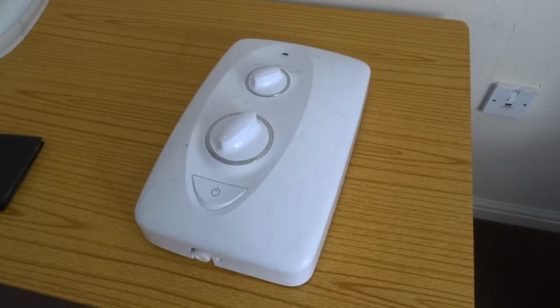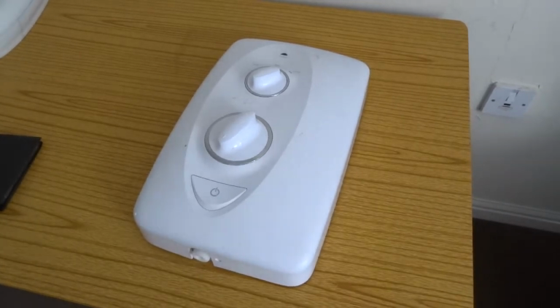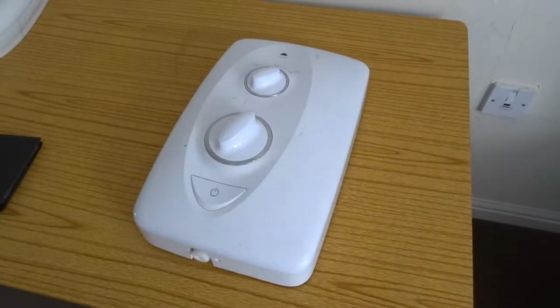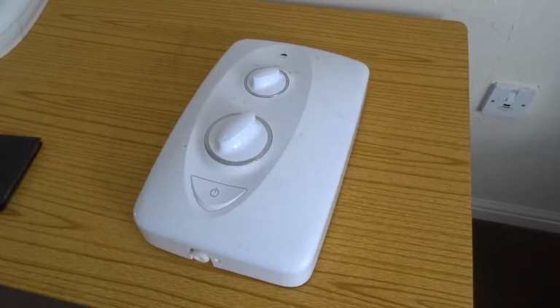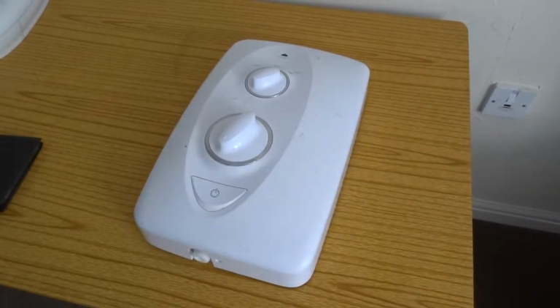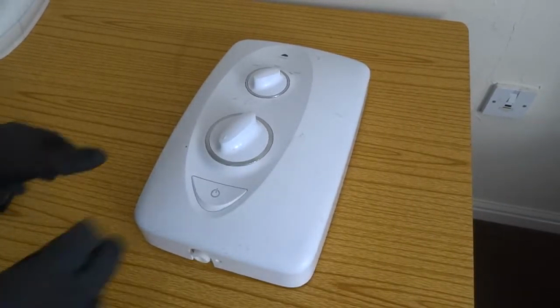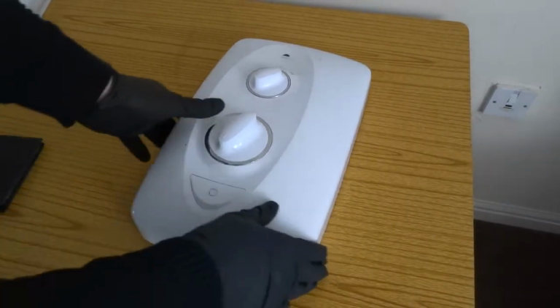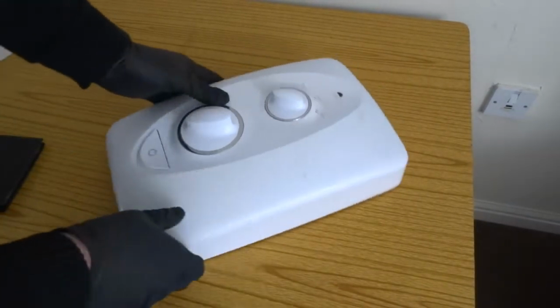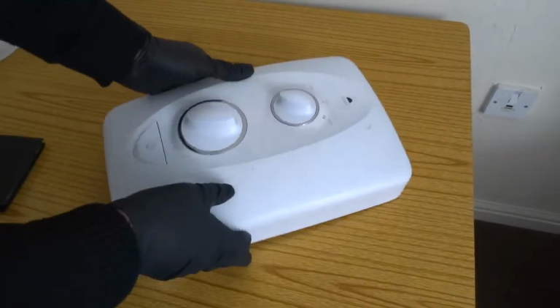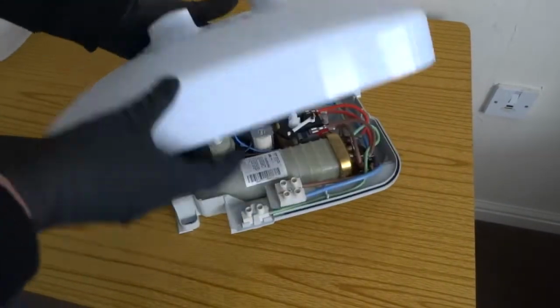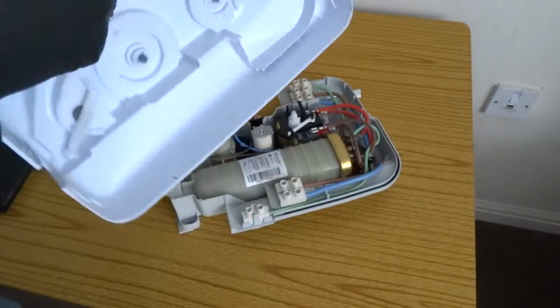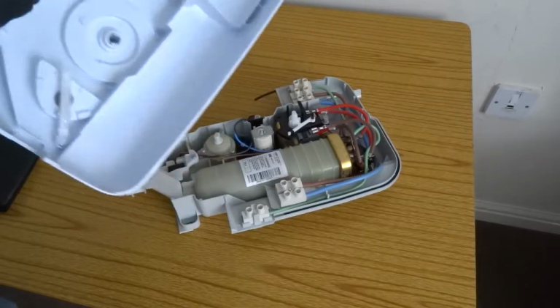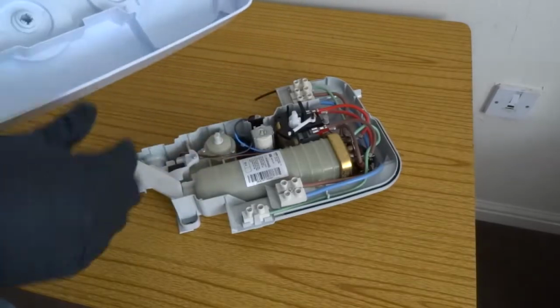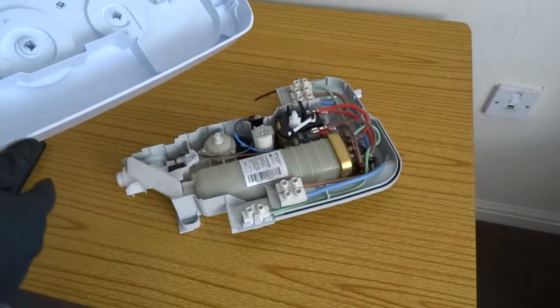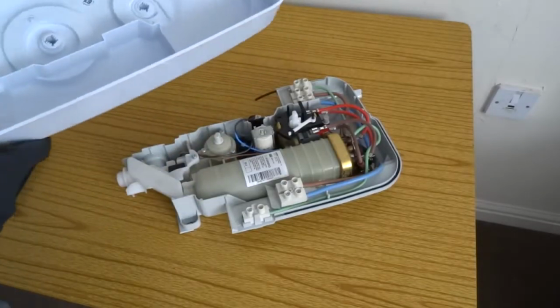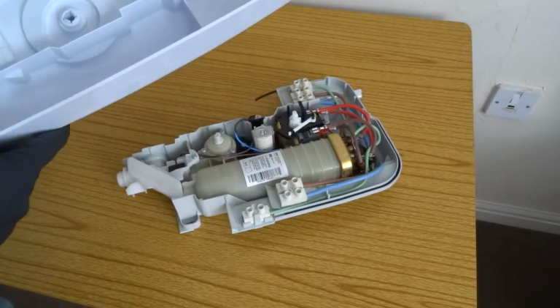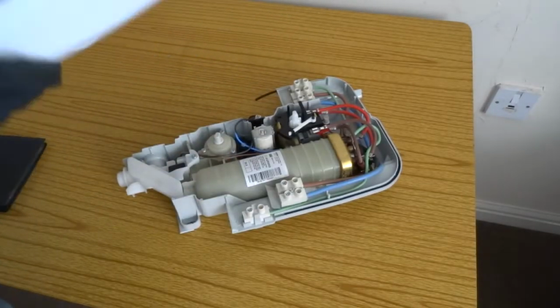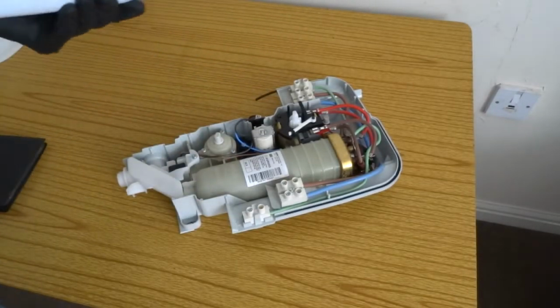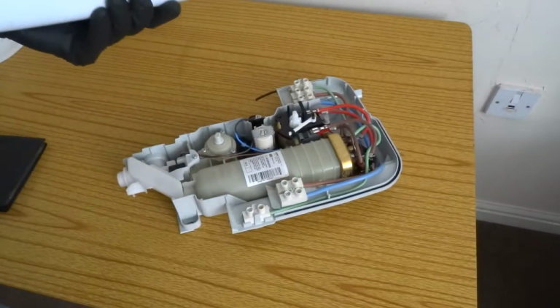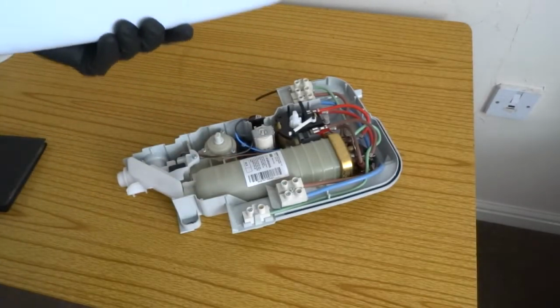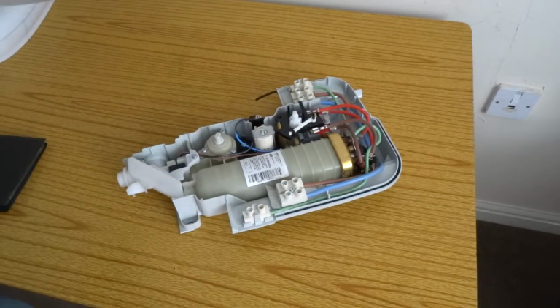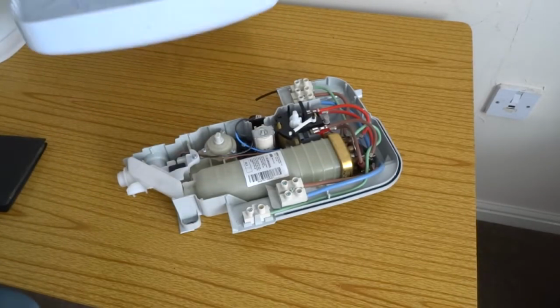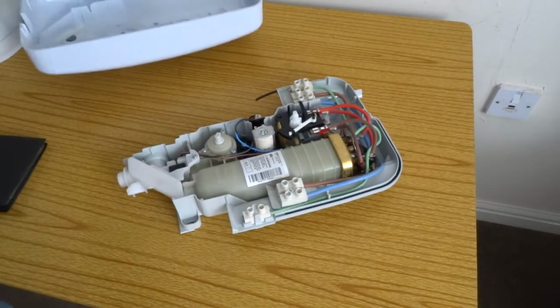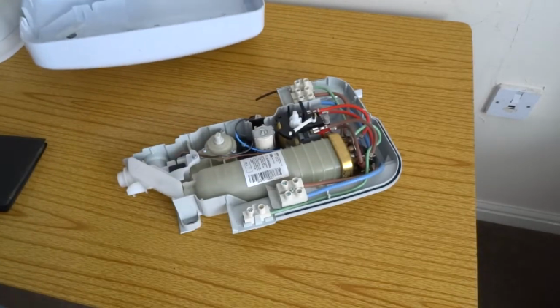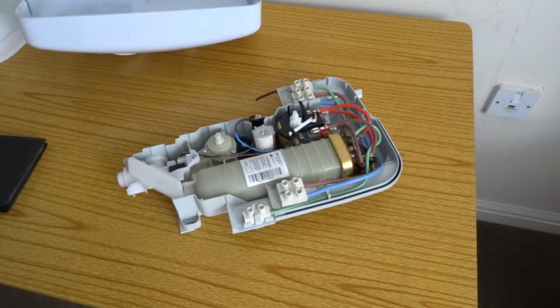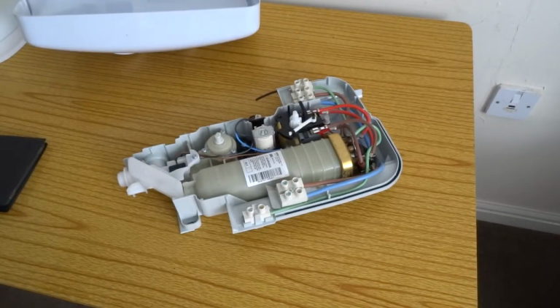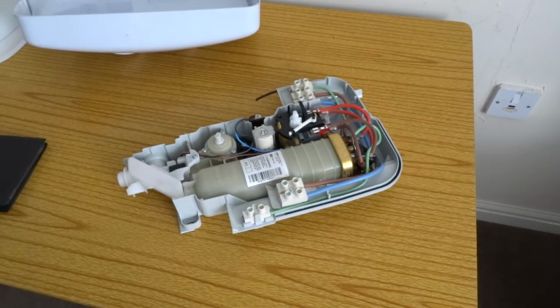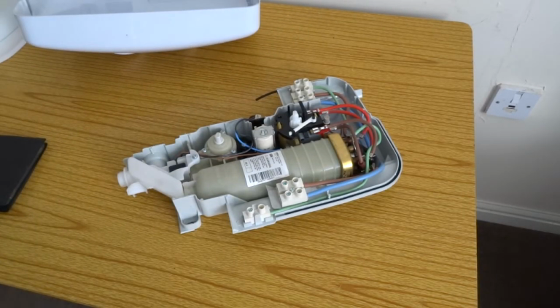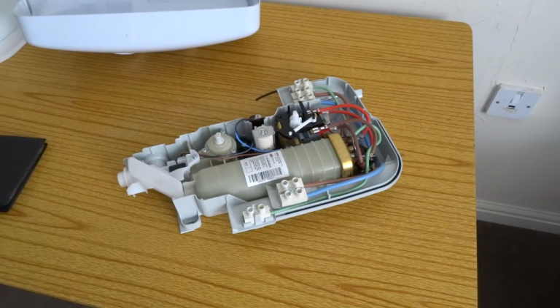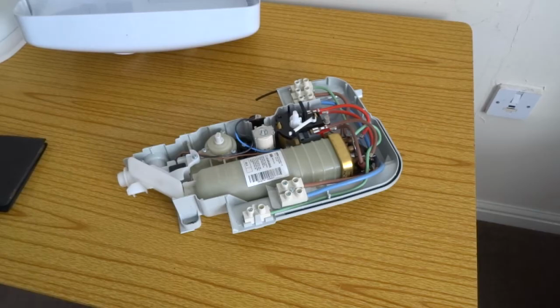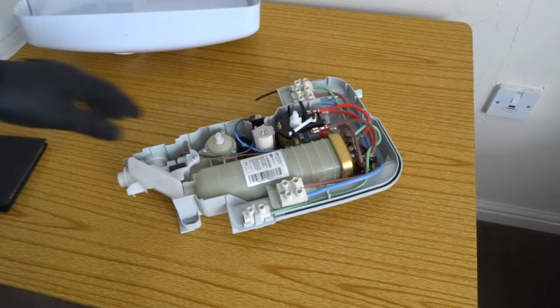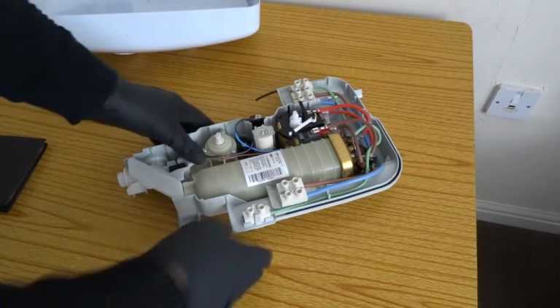This is a Myra shower, electric shower — it's the Myra Sport. They're all pretty similar, this style anyway.